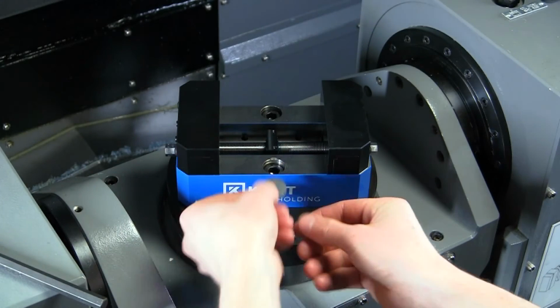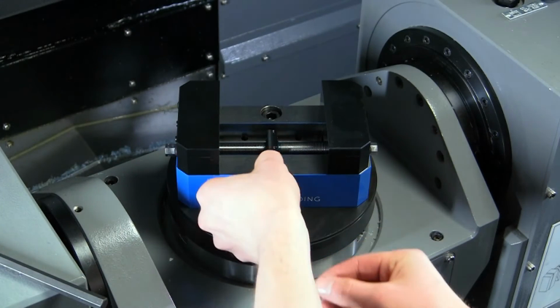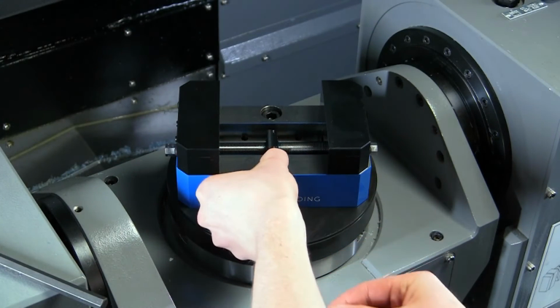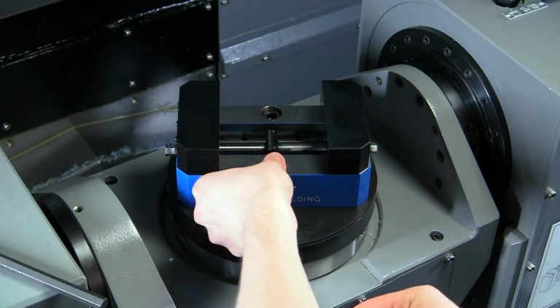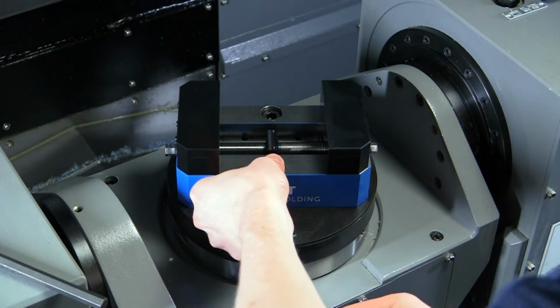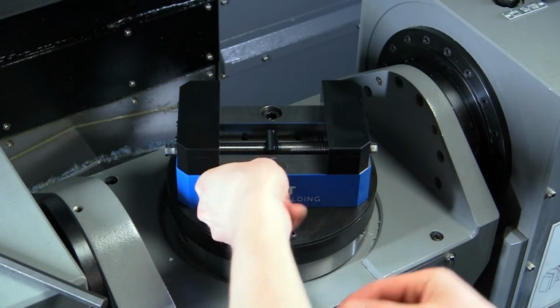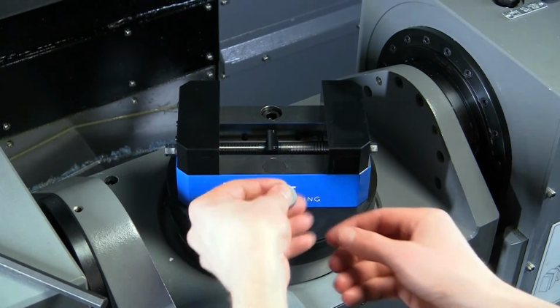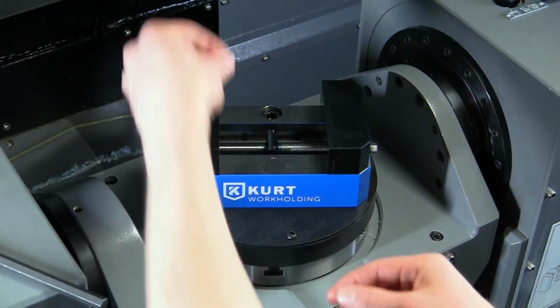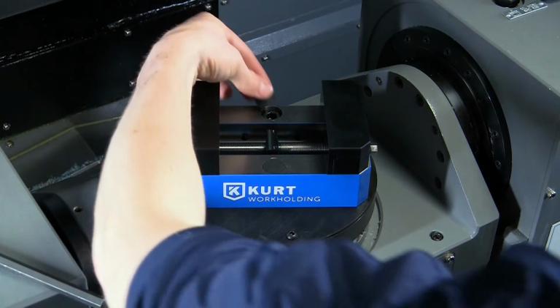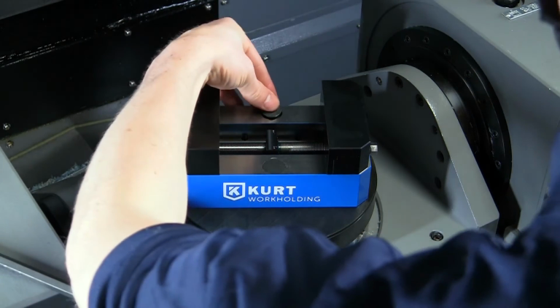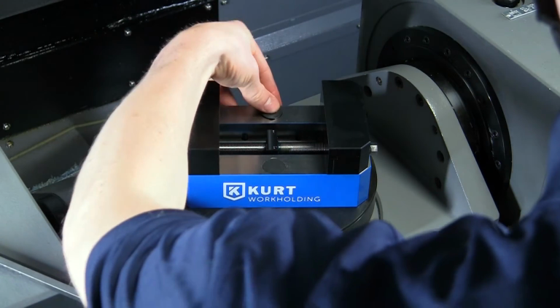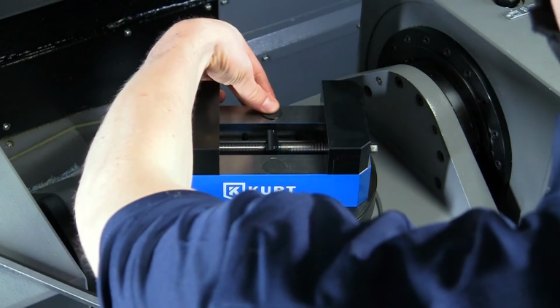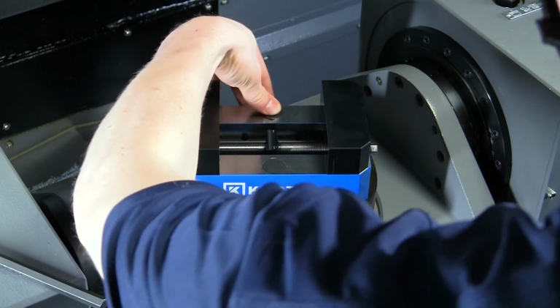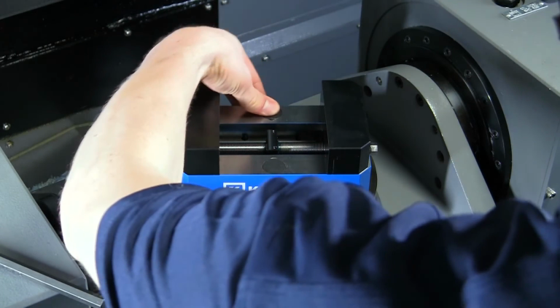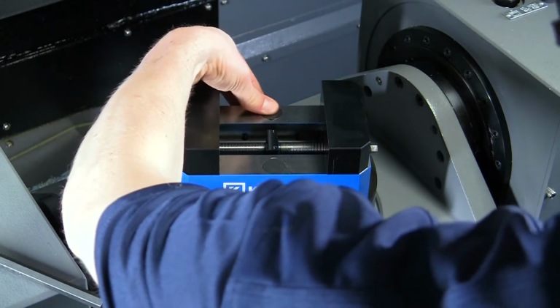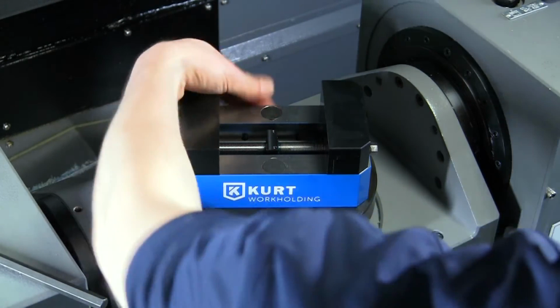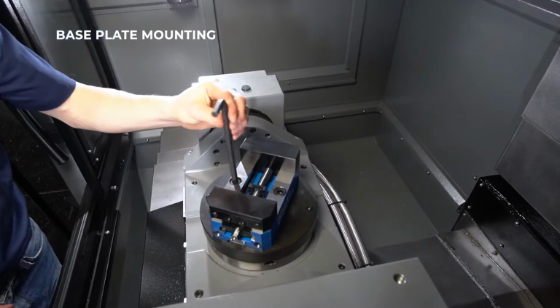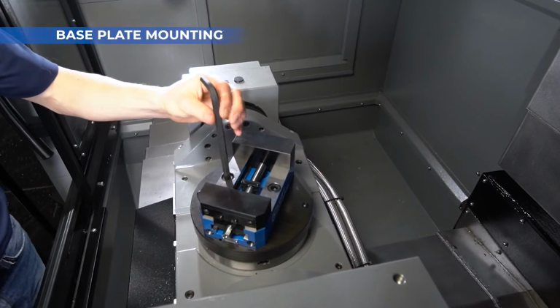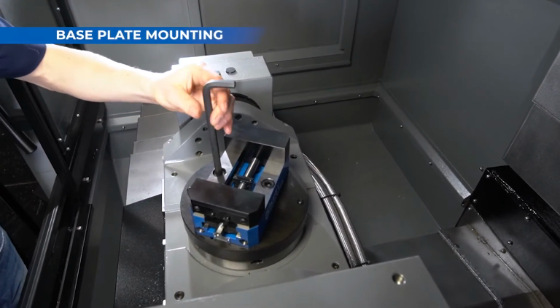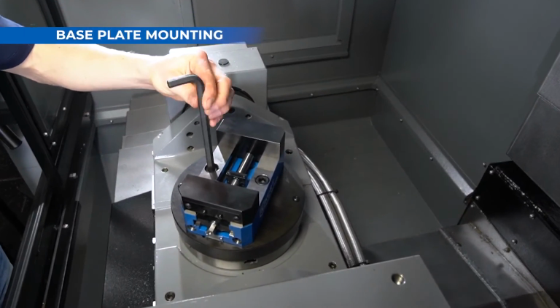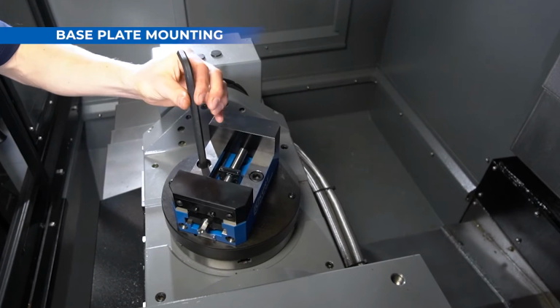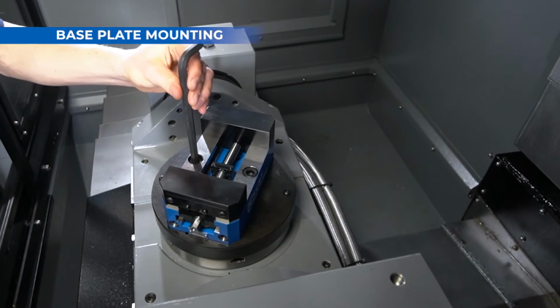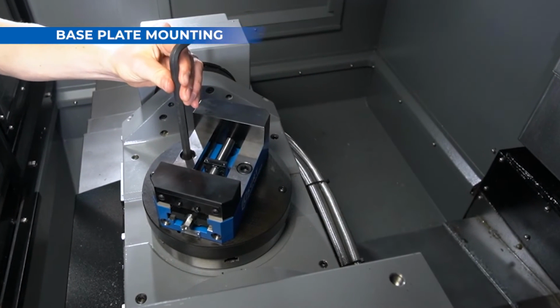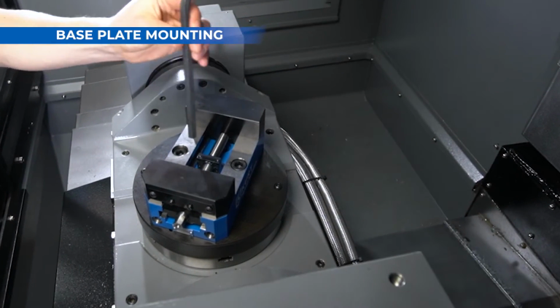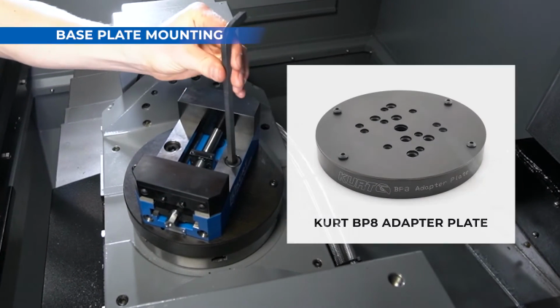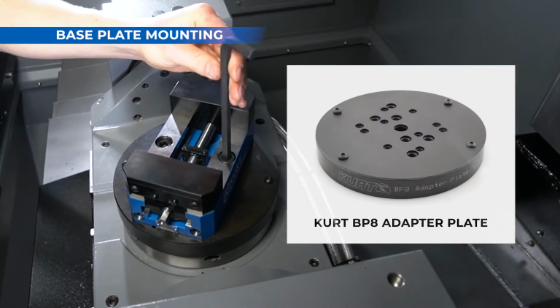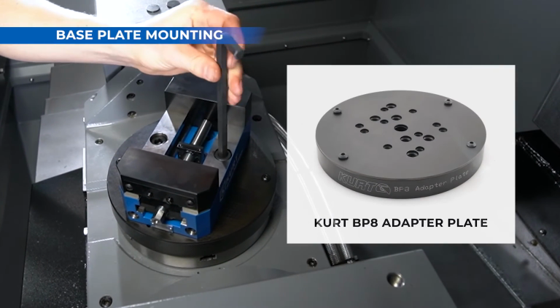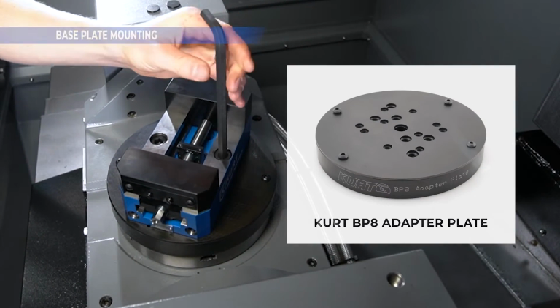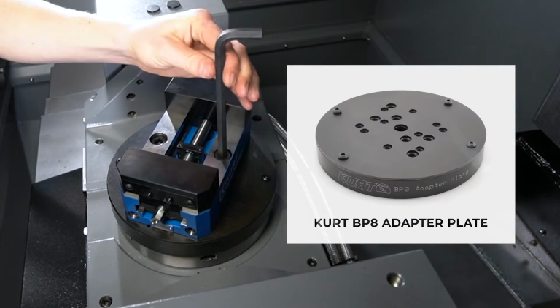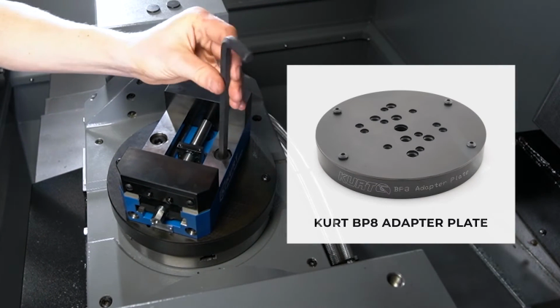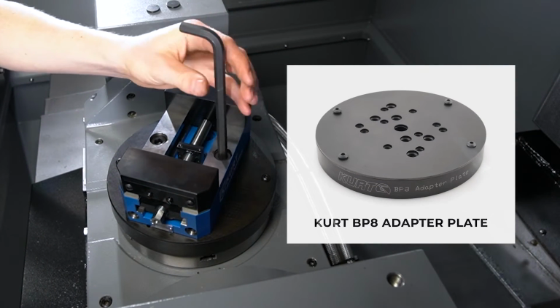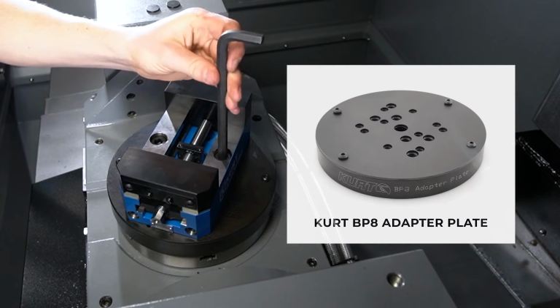Be sure to replace chip caps after you've mounted the vise. If the vise won't fit your machine, you may need an adapter plate or another custom mounting solution.